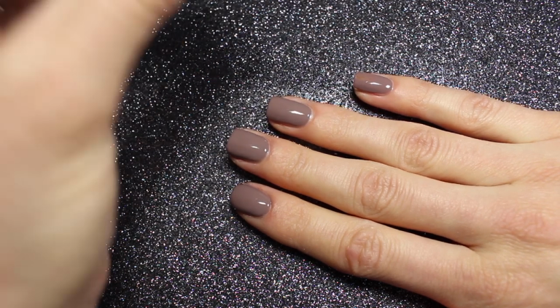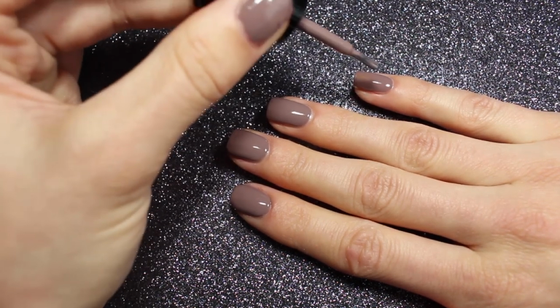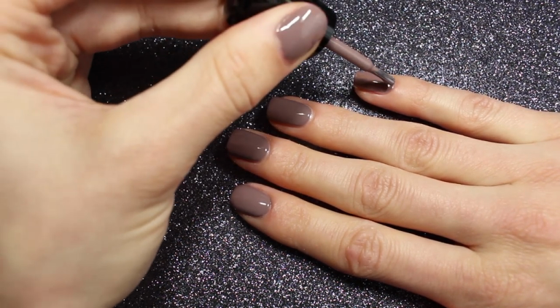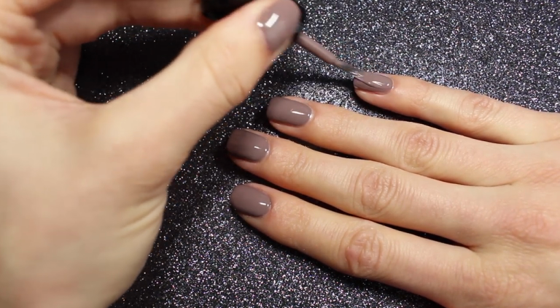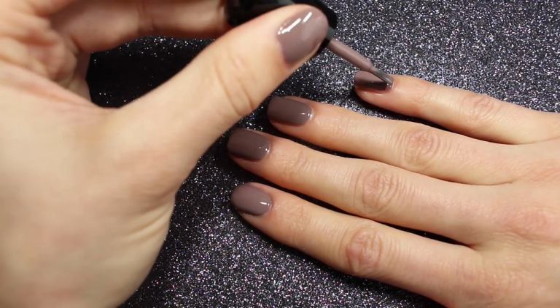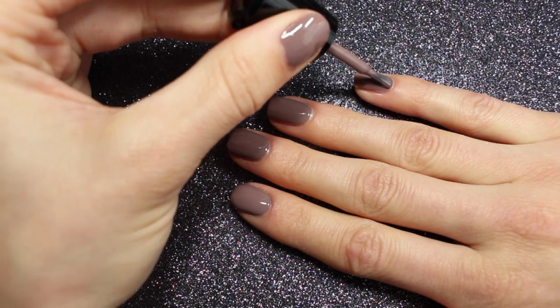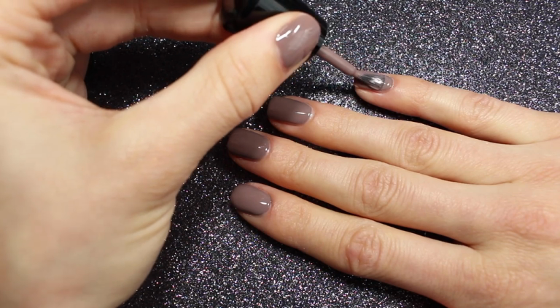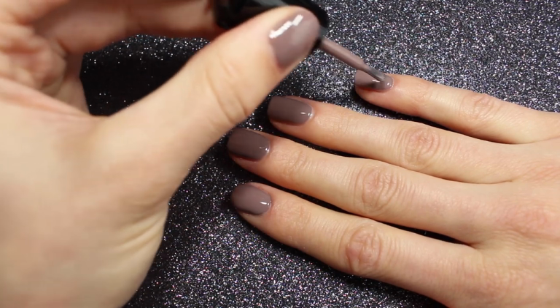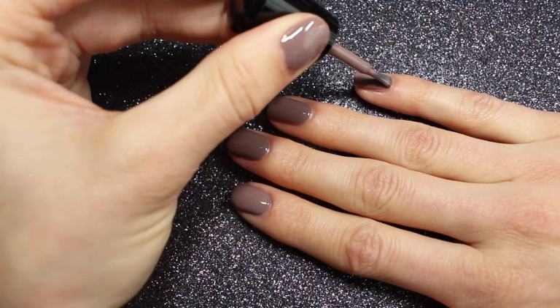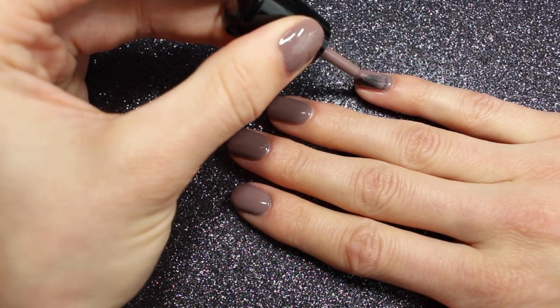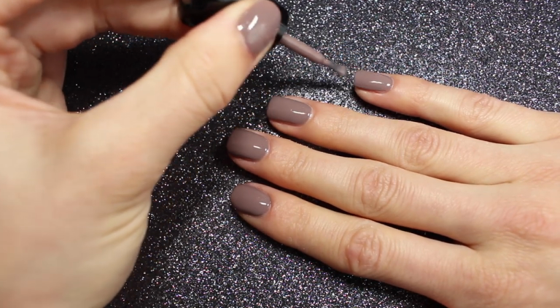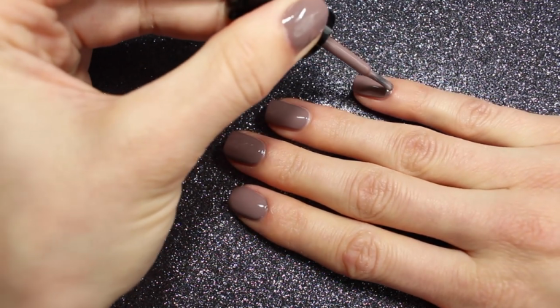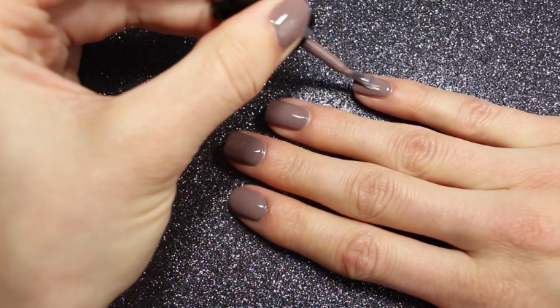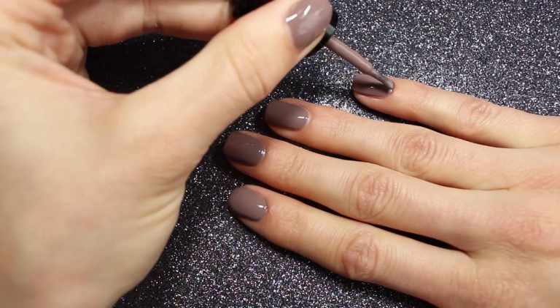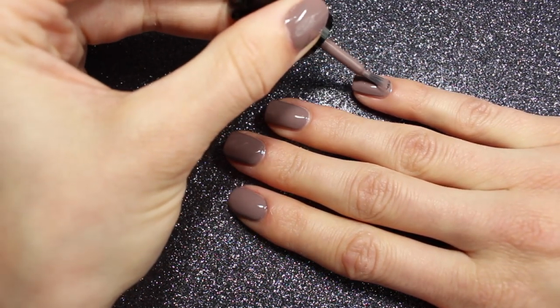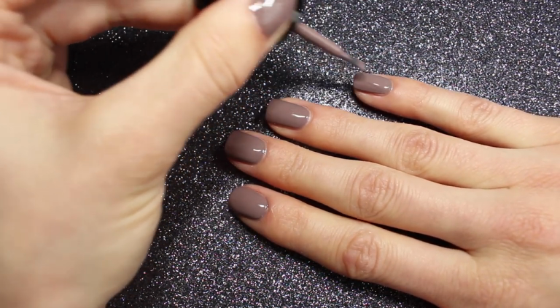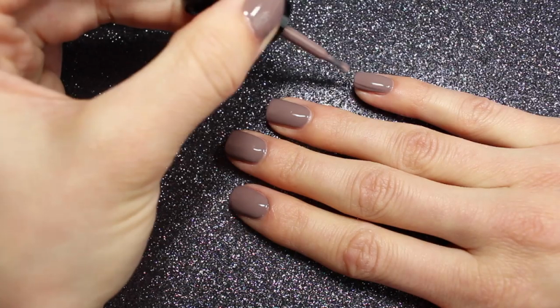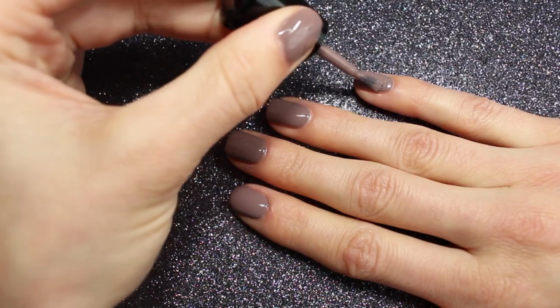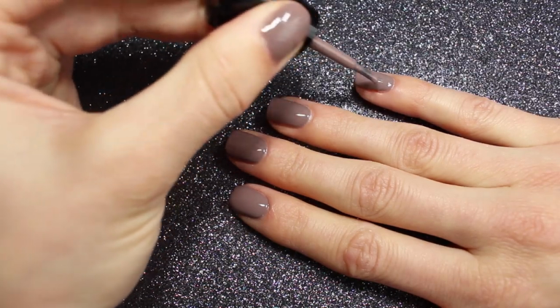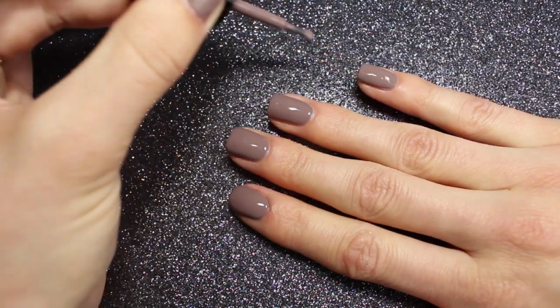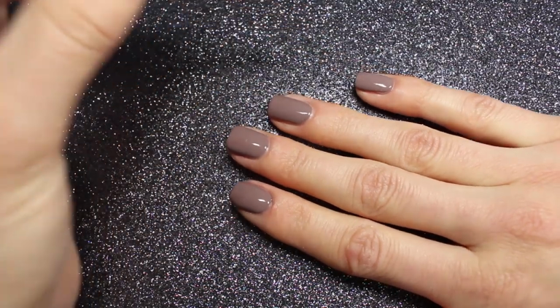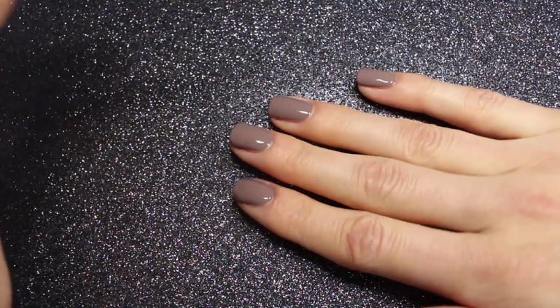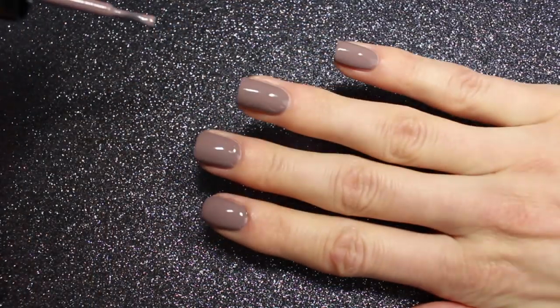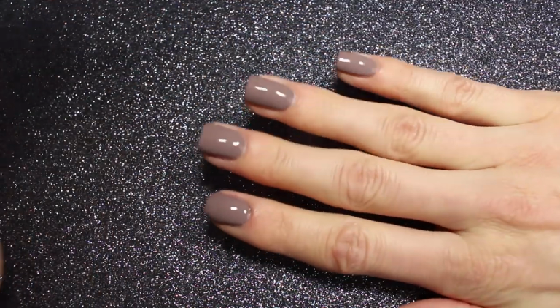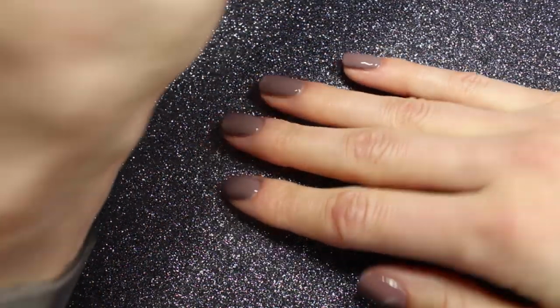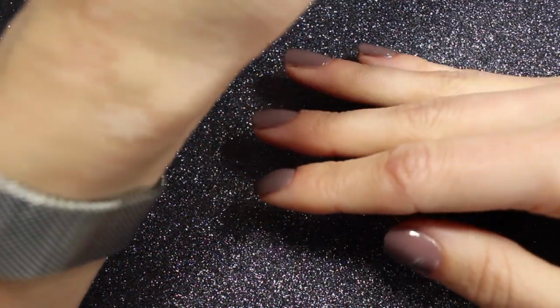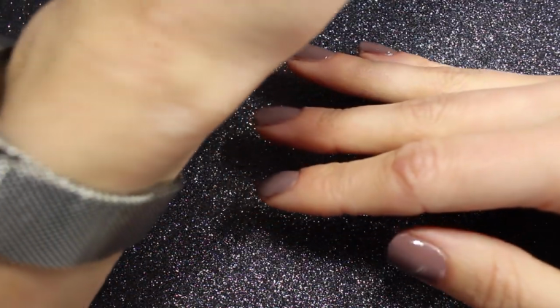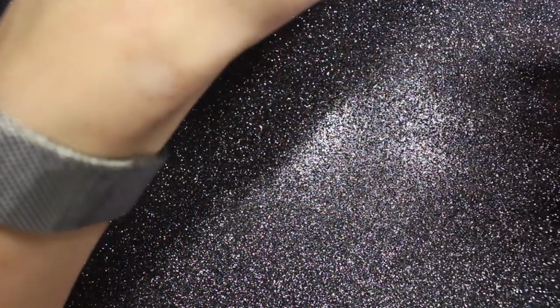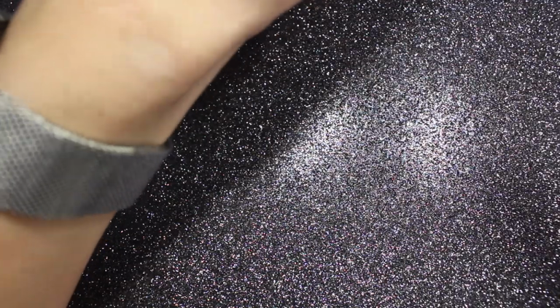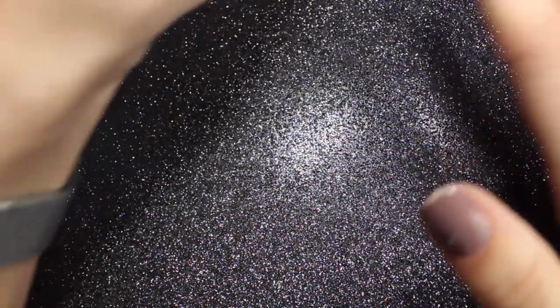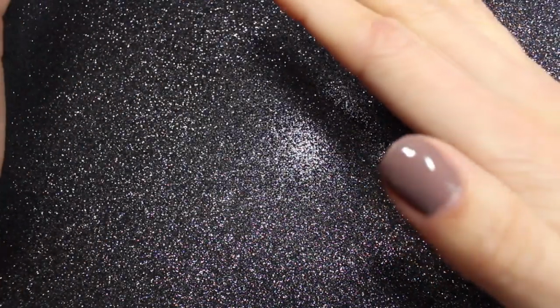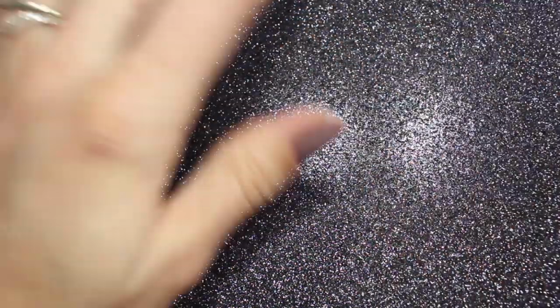I think the first indie brand I bought and still own is from Quixotic Polish. They make absolutely stunning polishes in all kinds of different finishes and they are vegan, so I'd say that's my first indie that I still have.